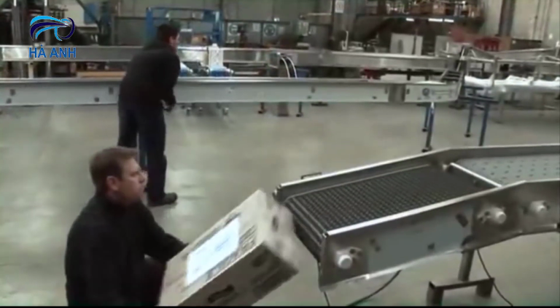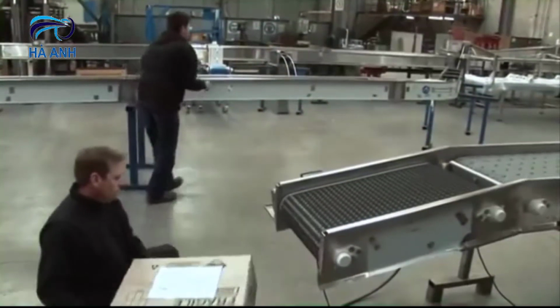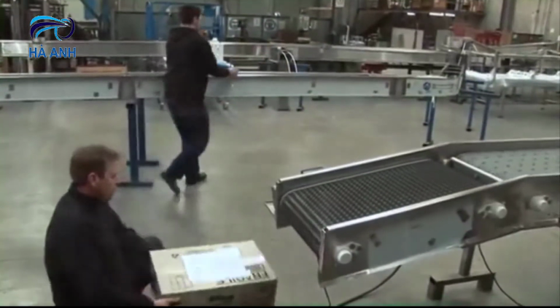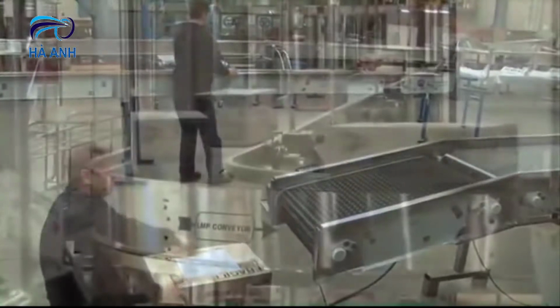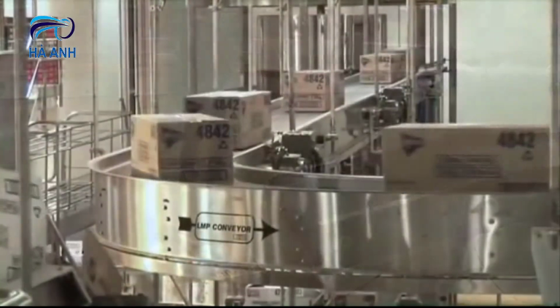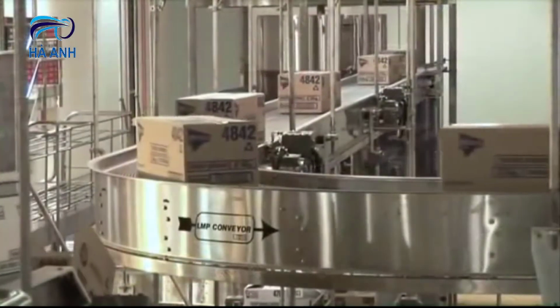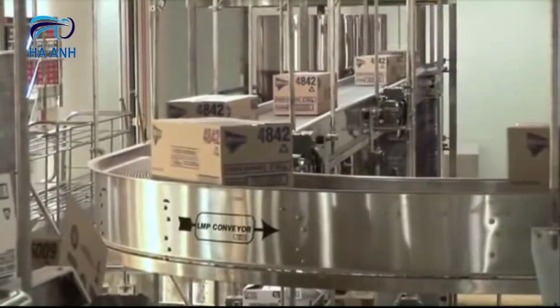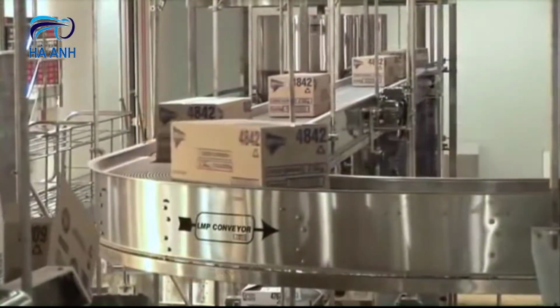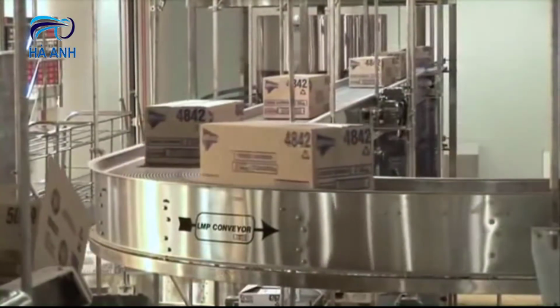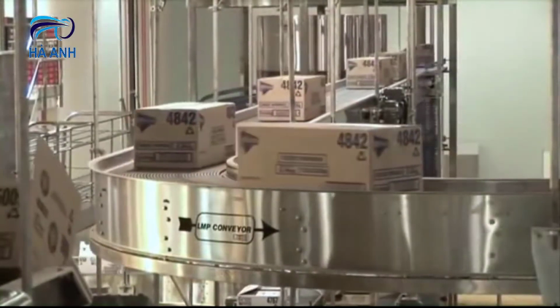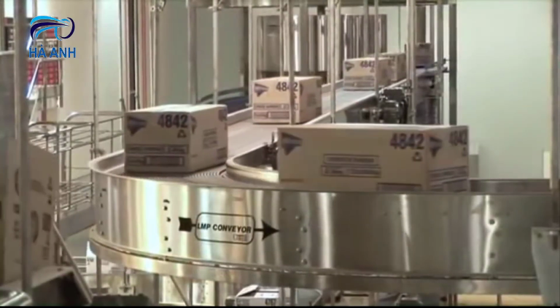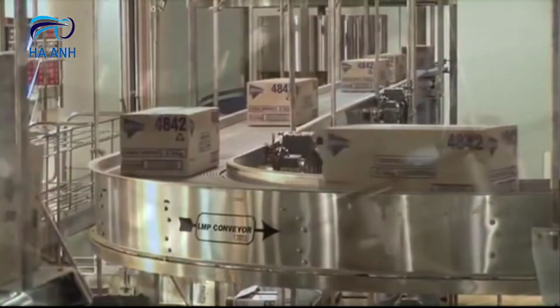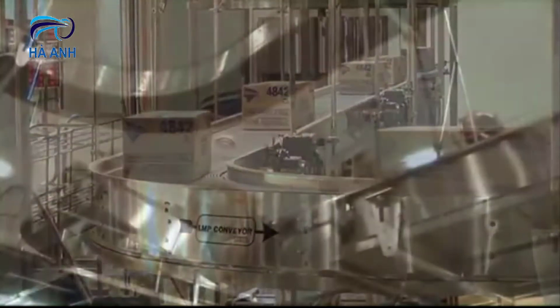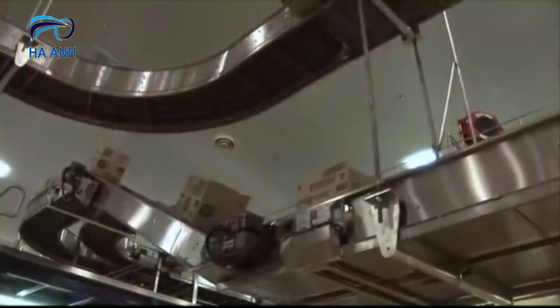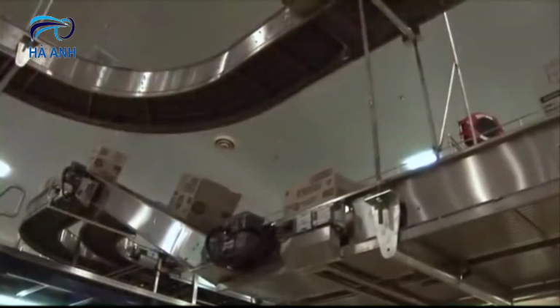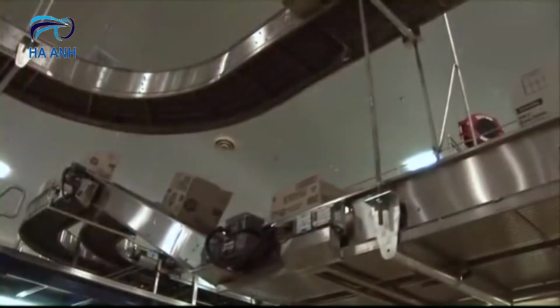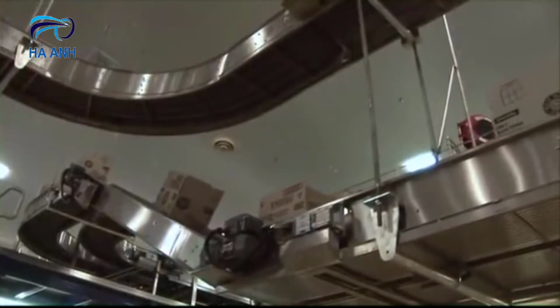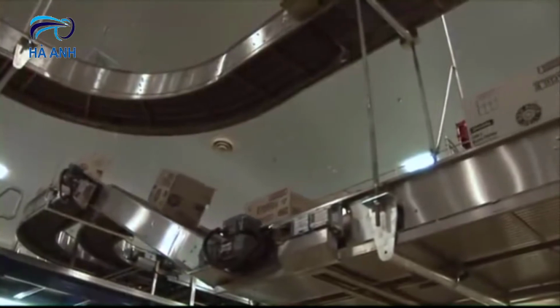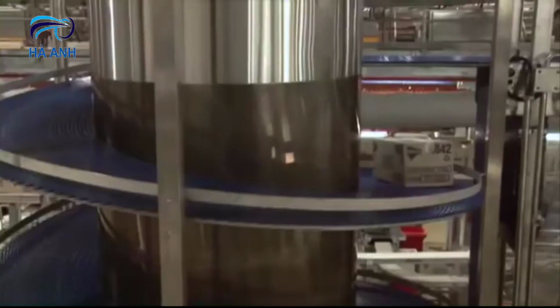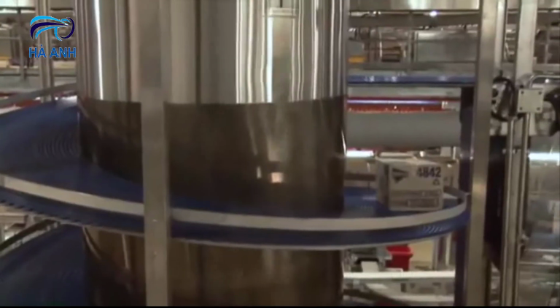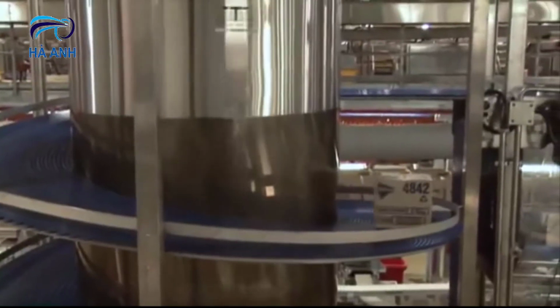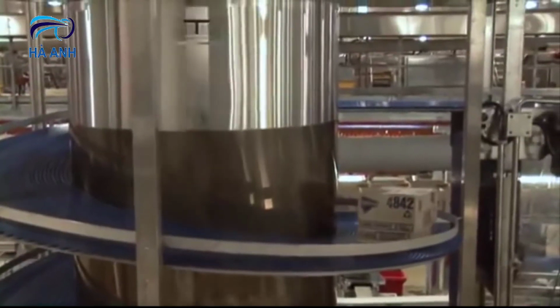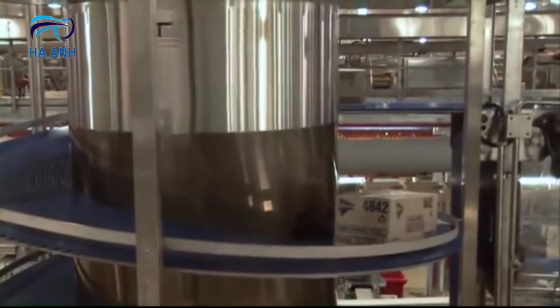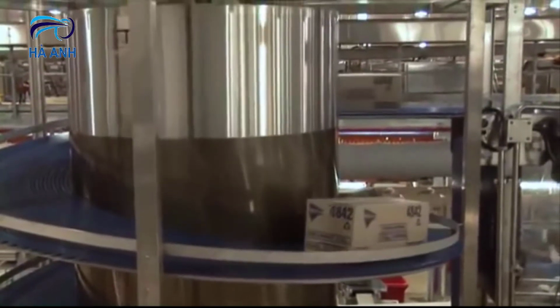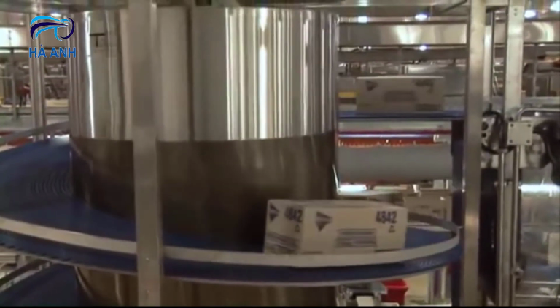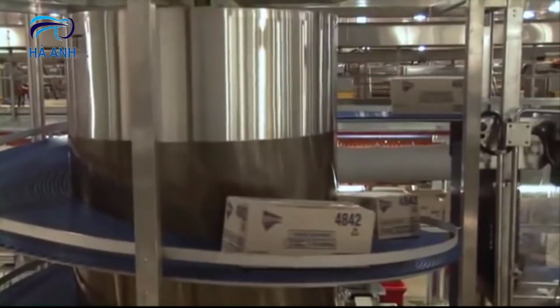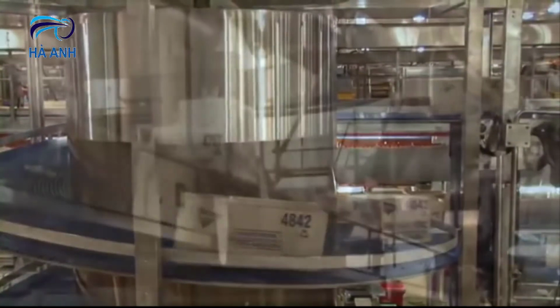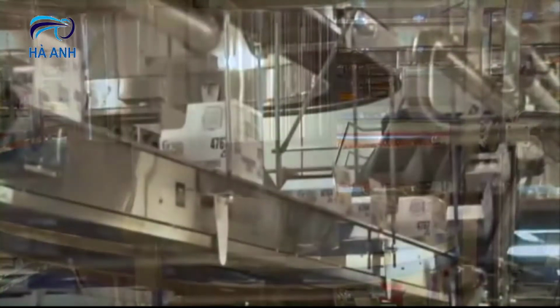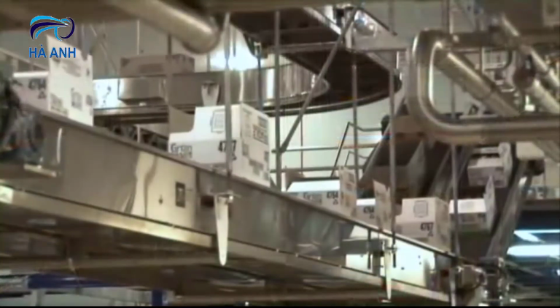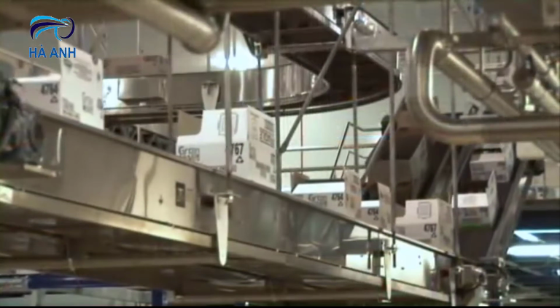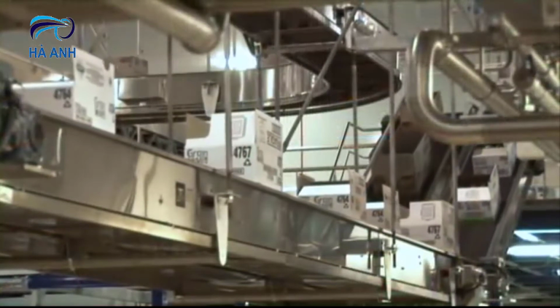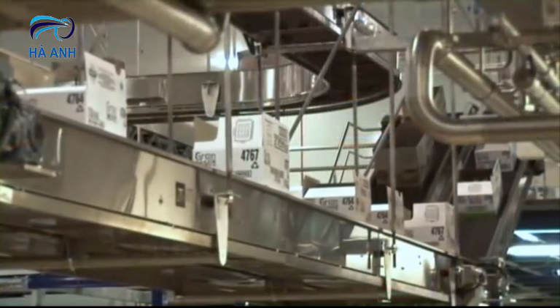CONTEC also designs and manufactures an impressive range of belt conveyors, incline conveyors, bucket elevators, spiral conveyors and specialty application conveyors to resolve a variety of production issues.